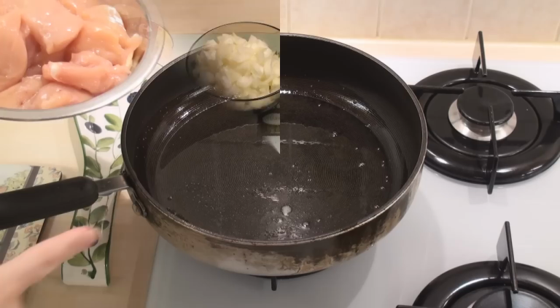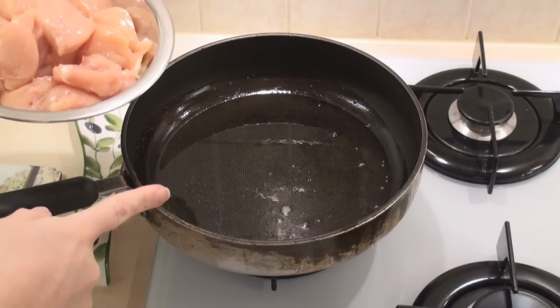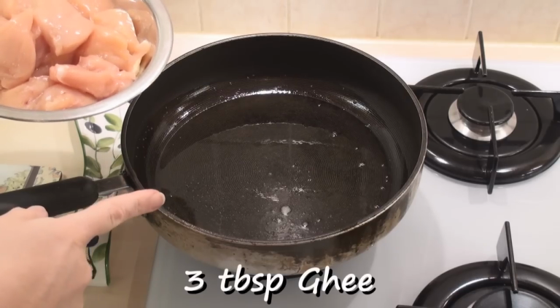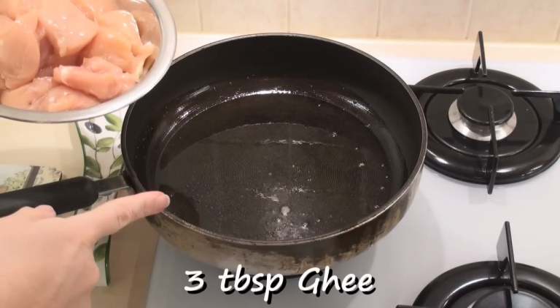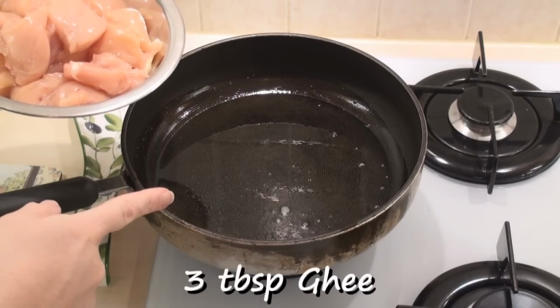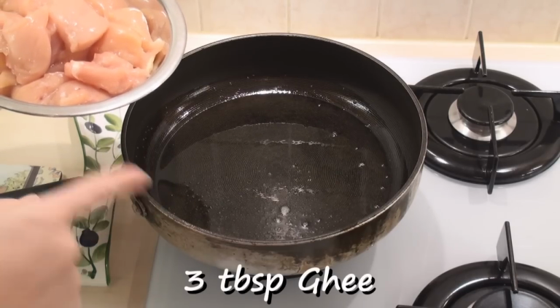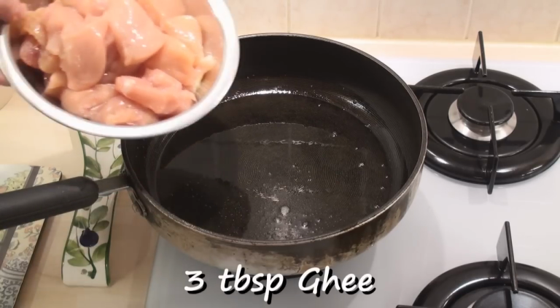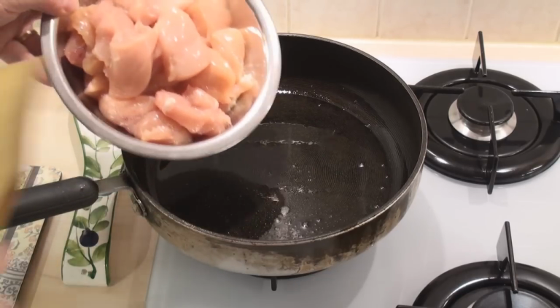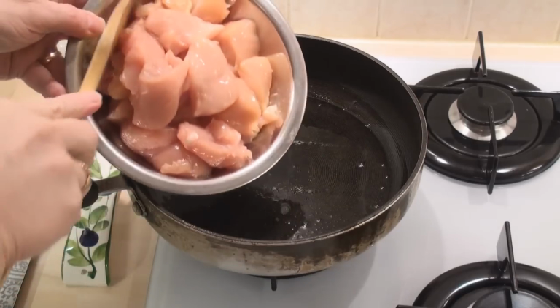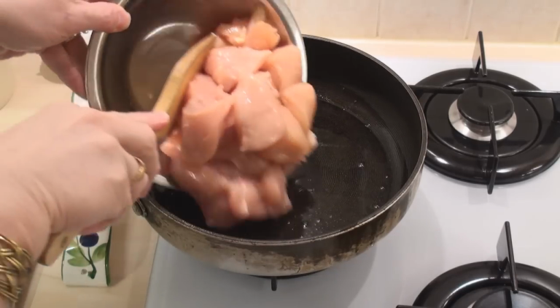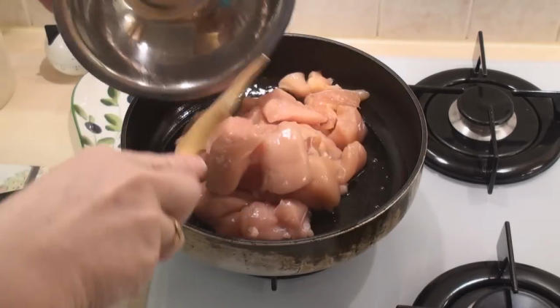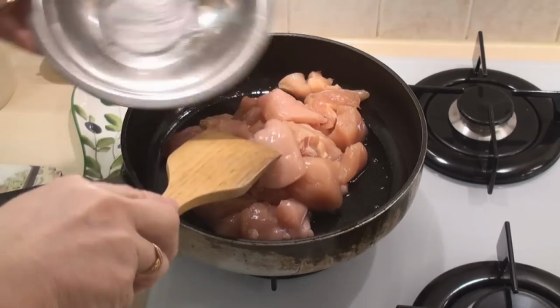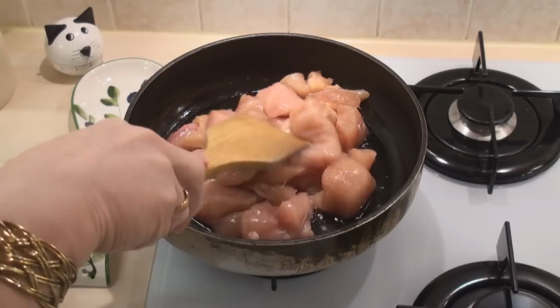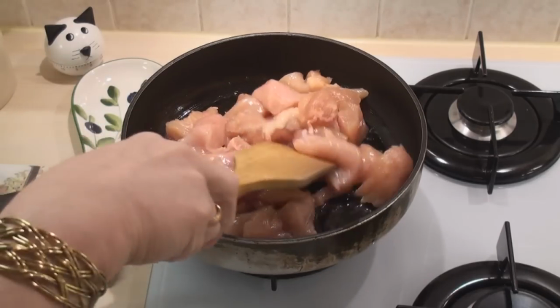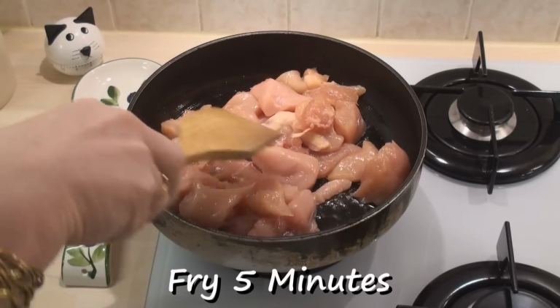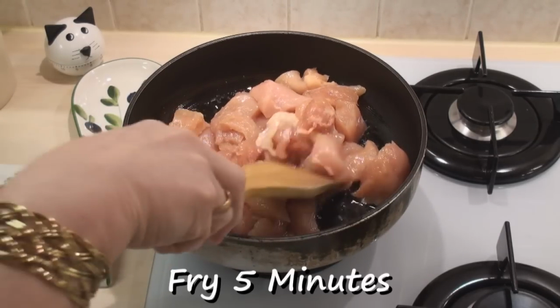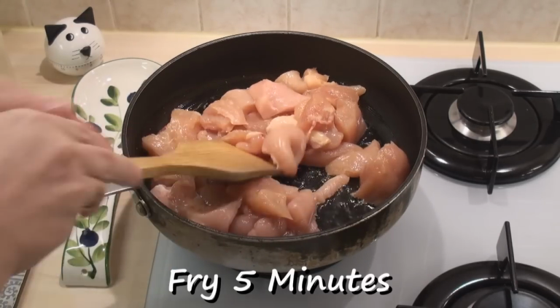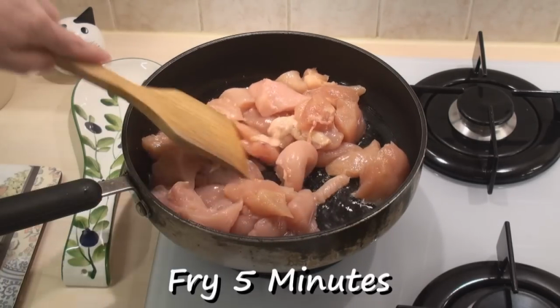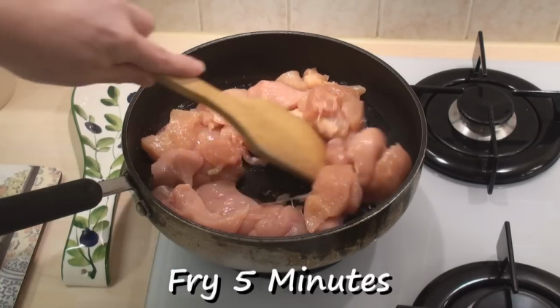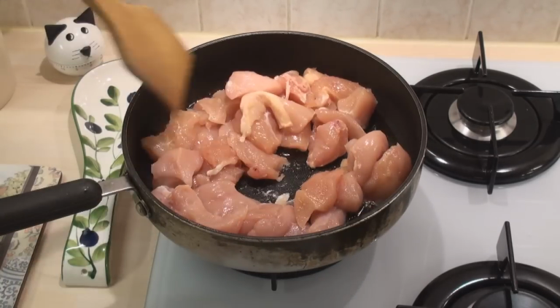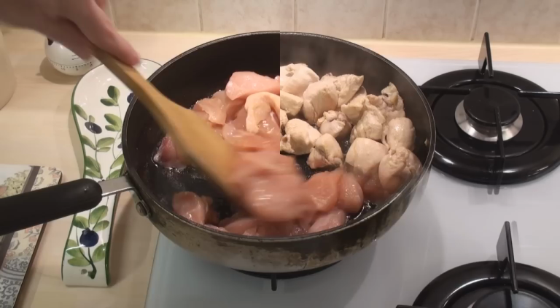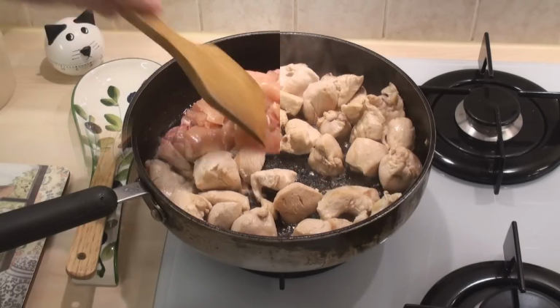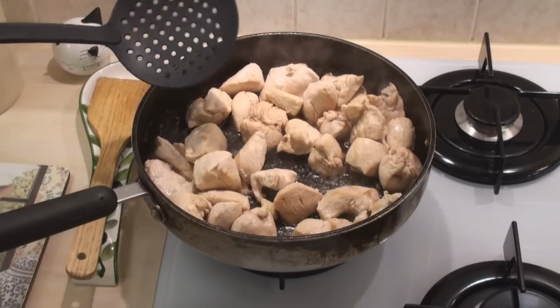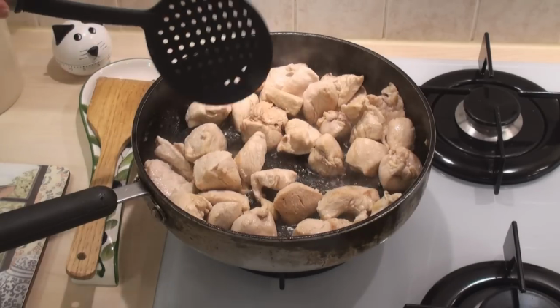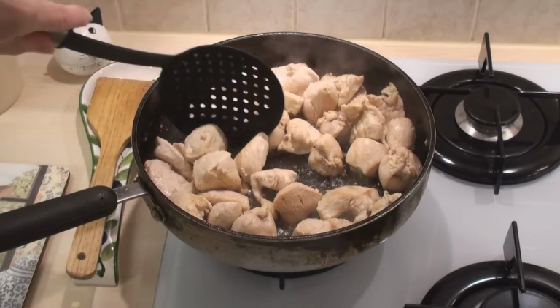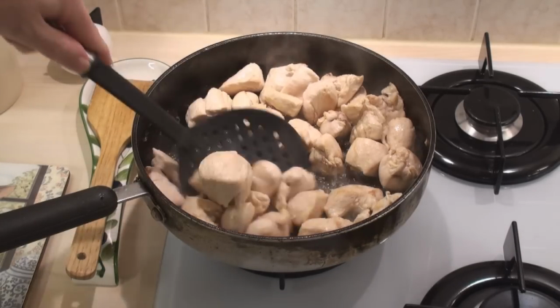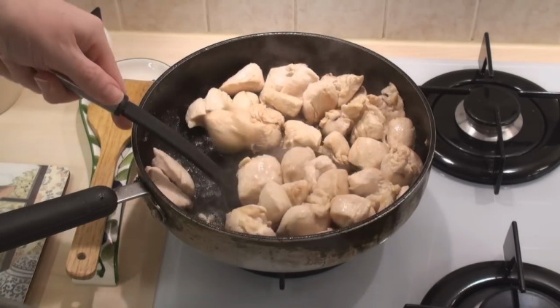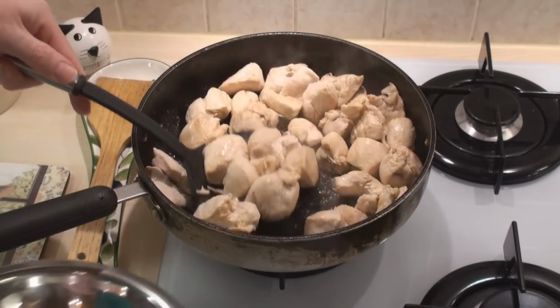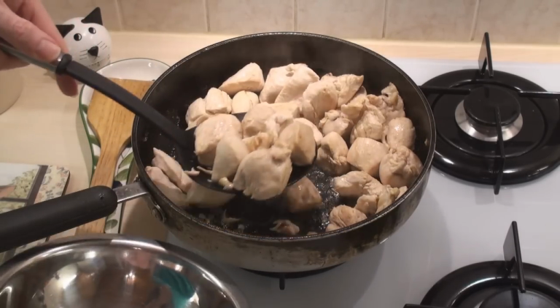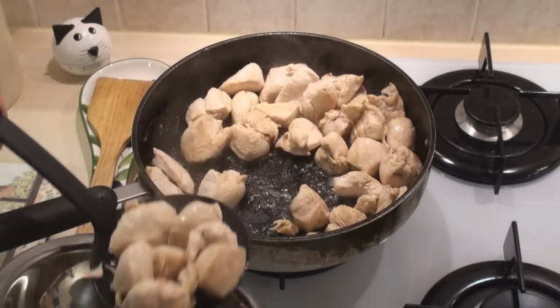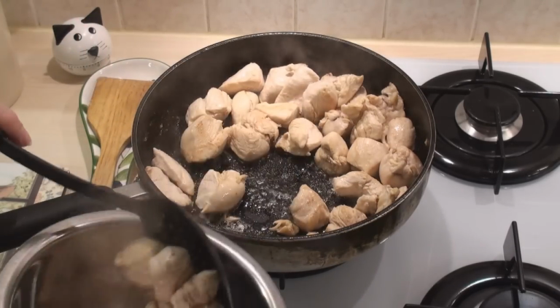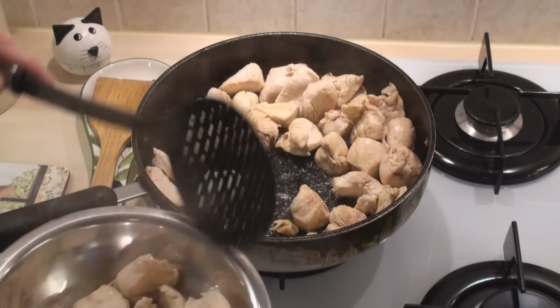I've heated three tablespoons of ghee in a pan and I'm going to add the chicken in and fry it for five minutes to seal it. The meat's nicely brown so I'll remove it with a slotted spoon and just put it to one side.